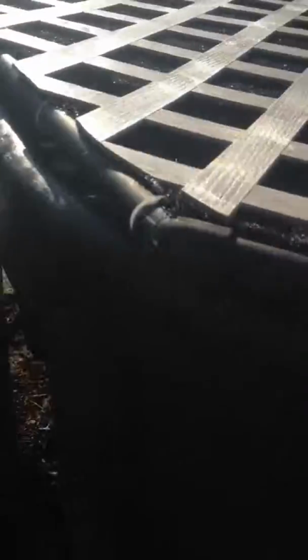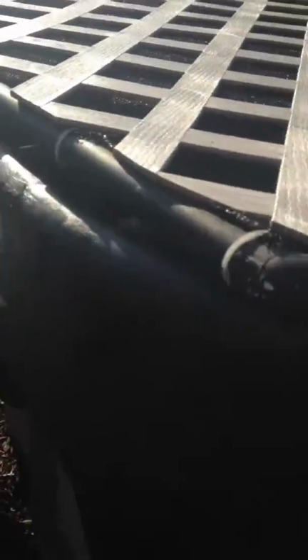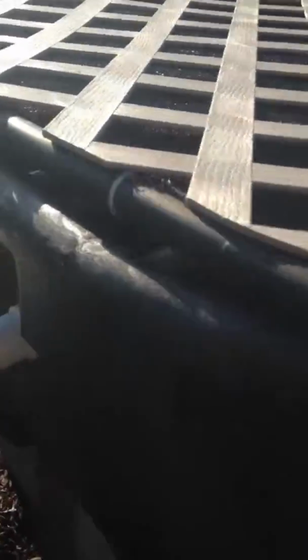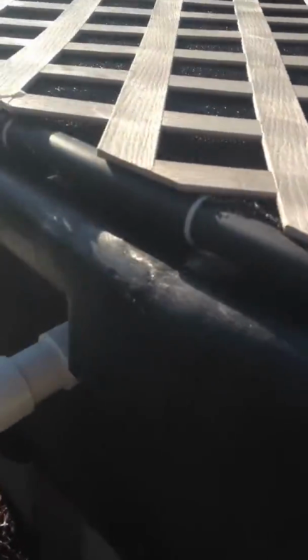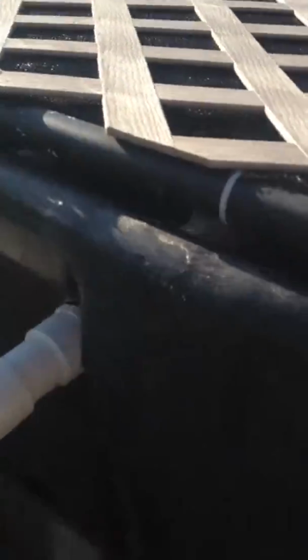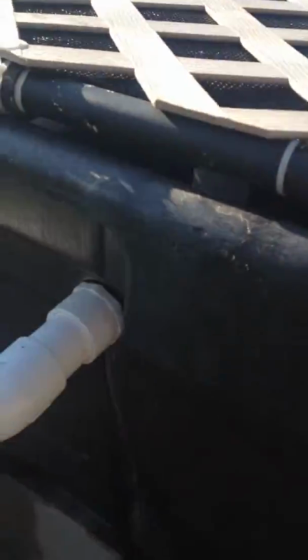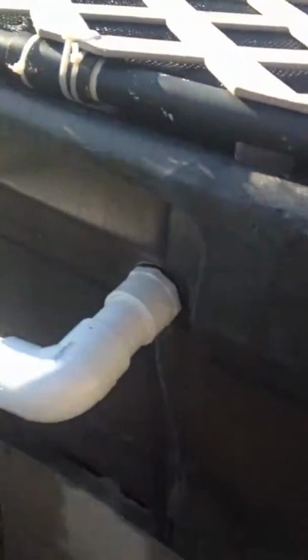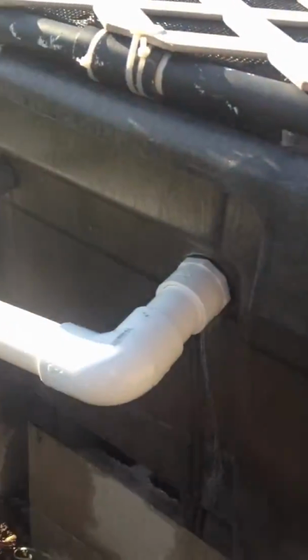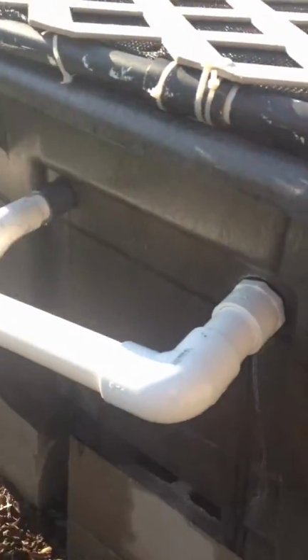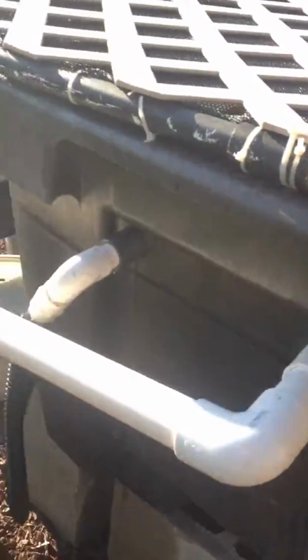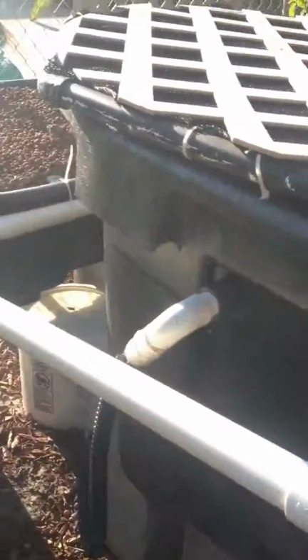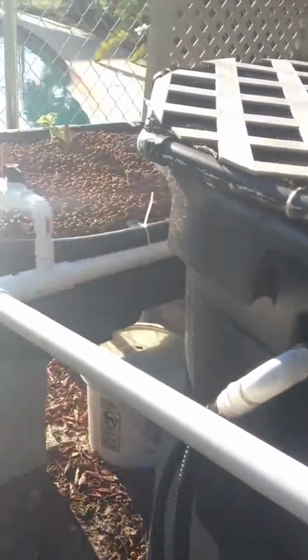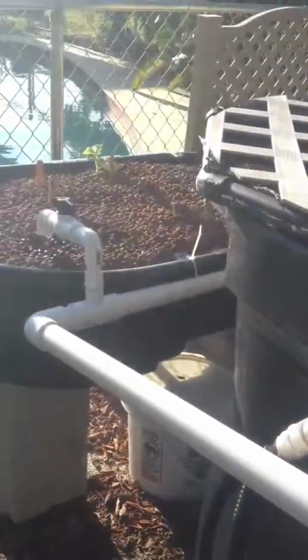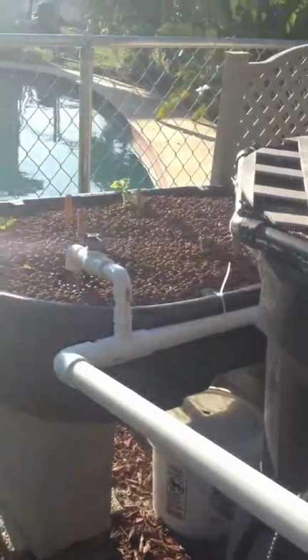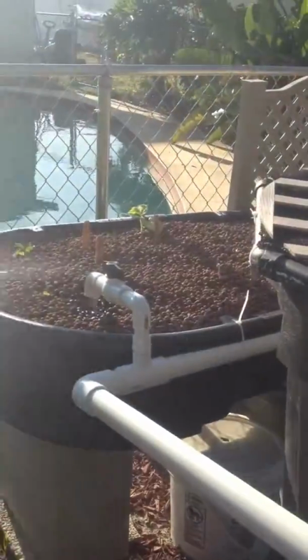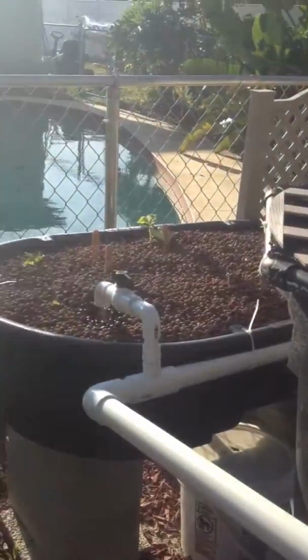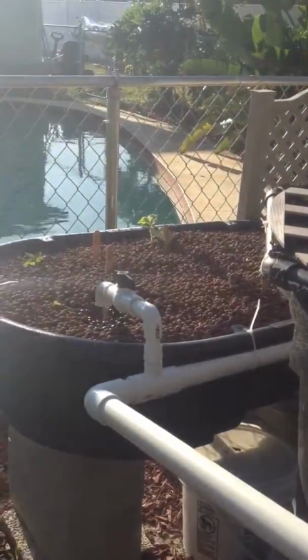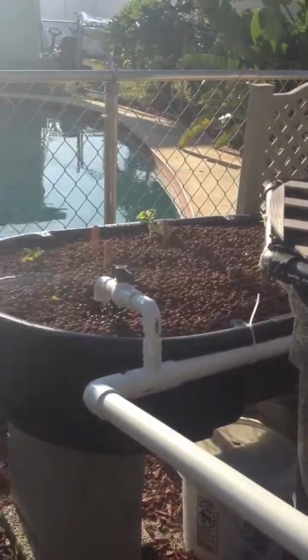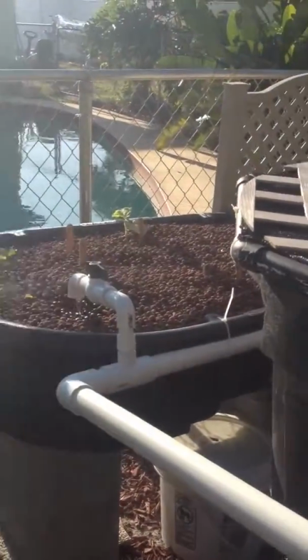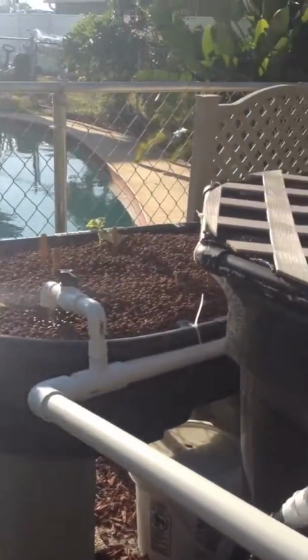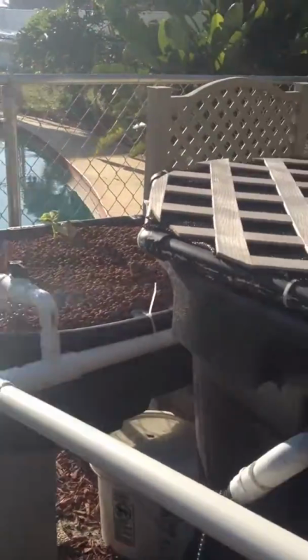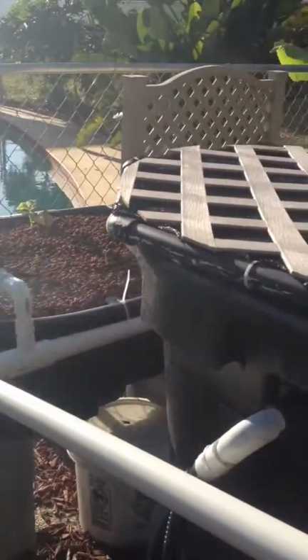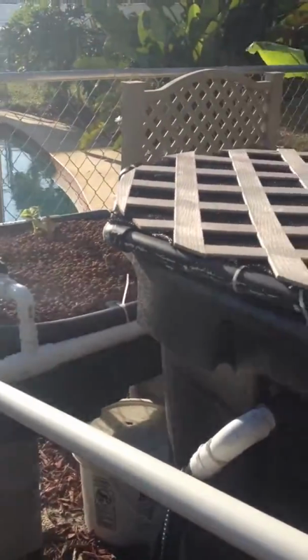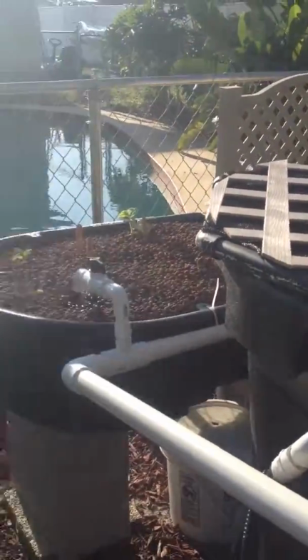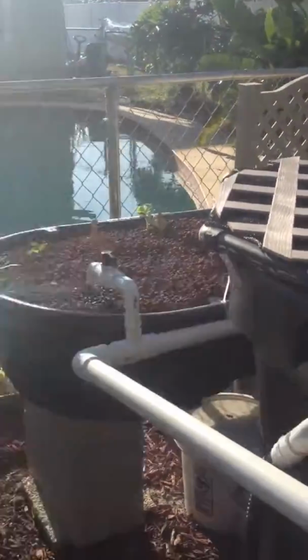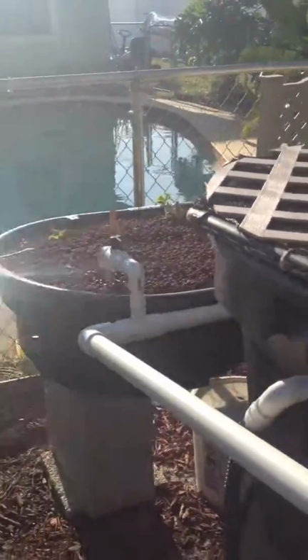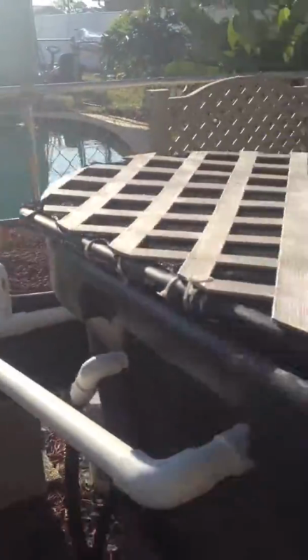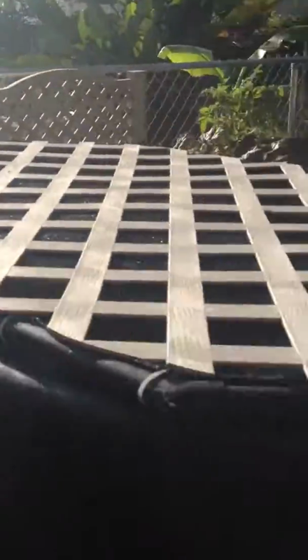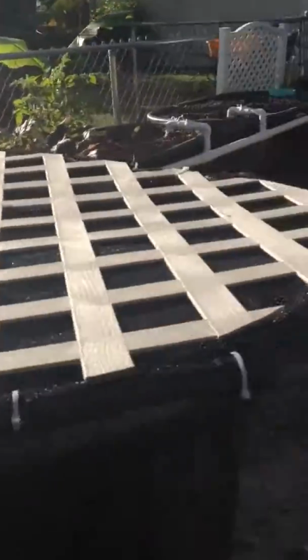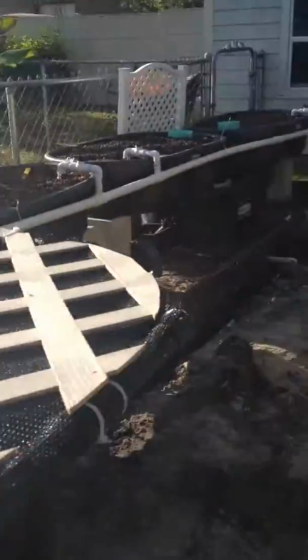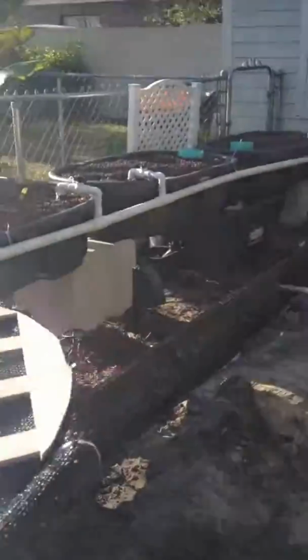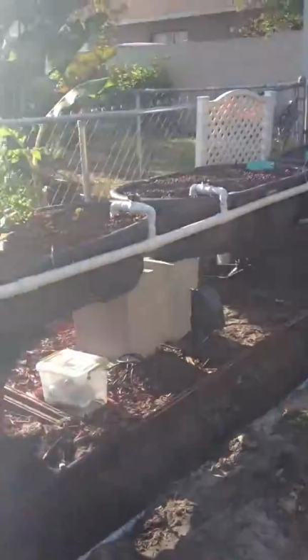This is where it's coming out of the fish tank into the grow beds here. We're going to put a swirl filter in between once I get some time.